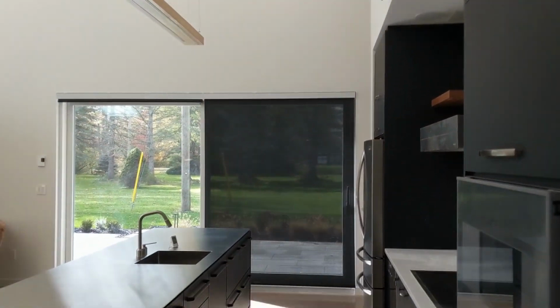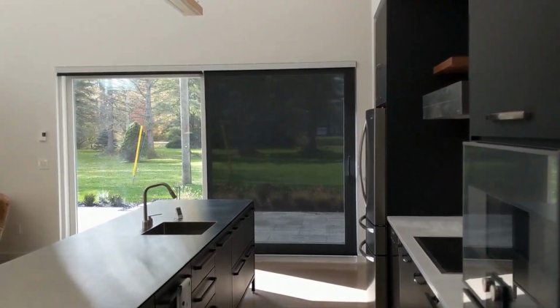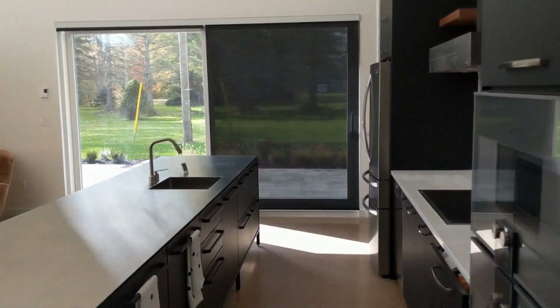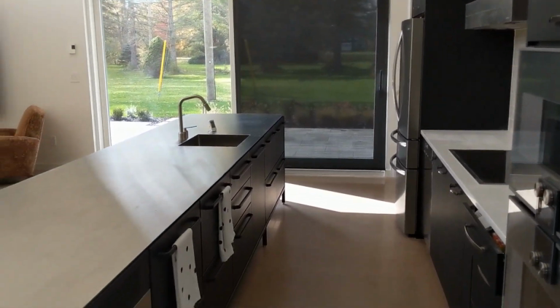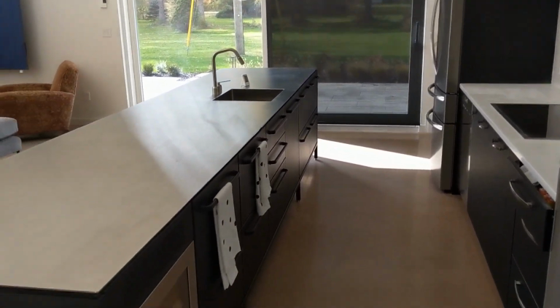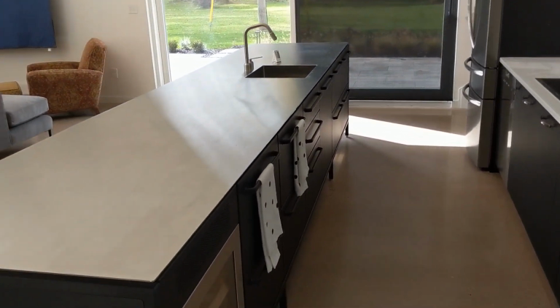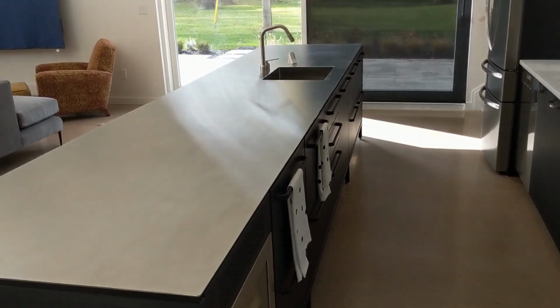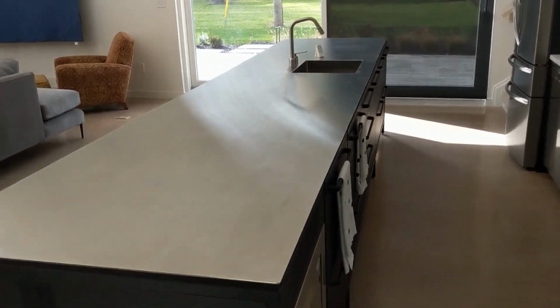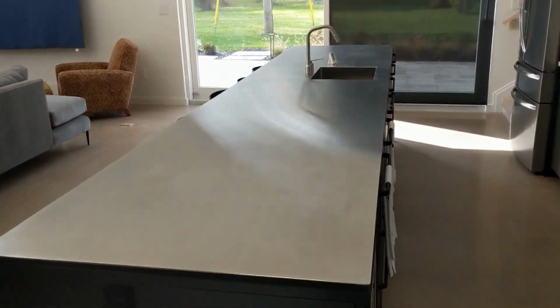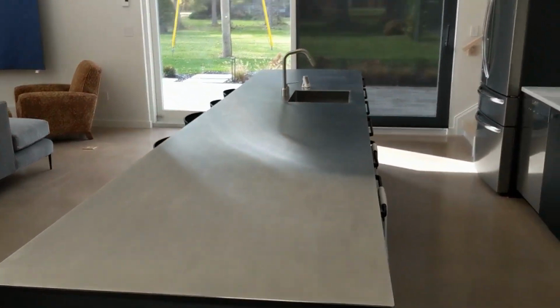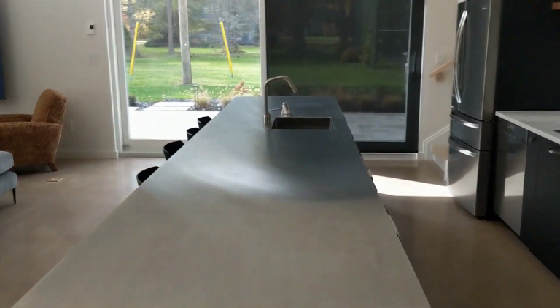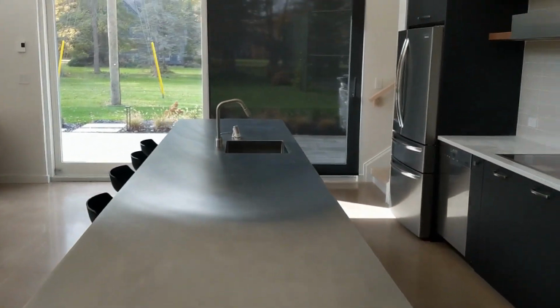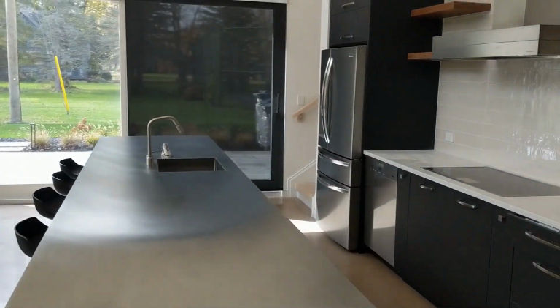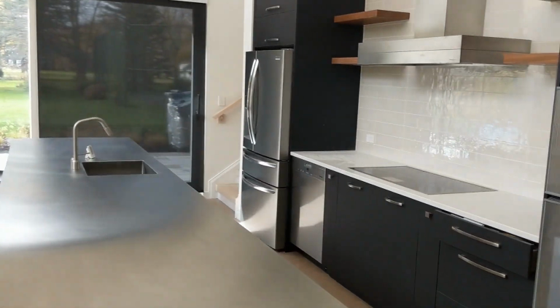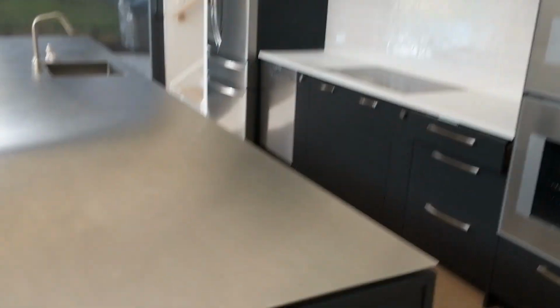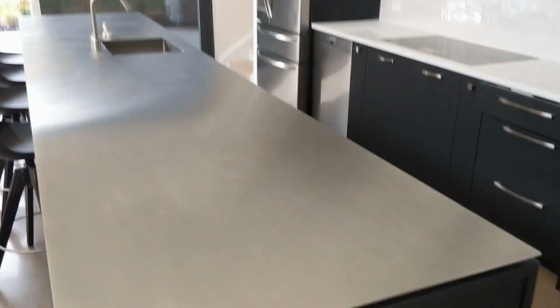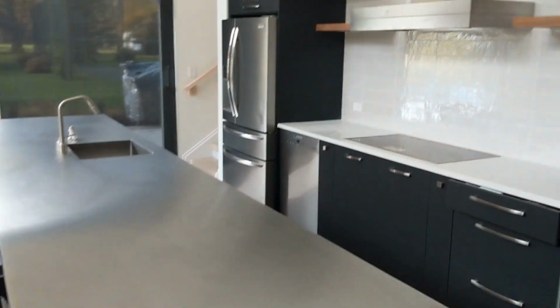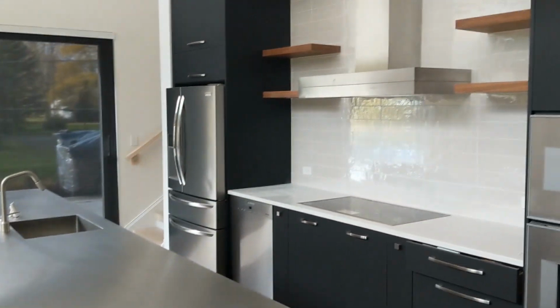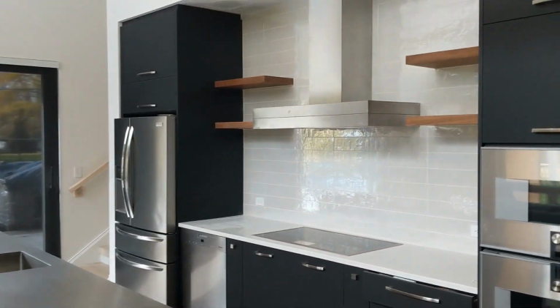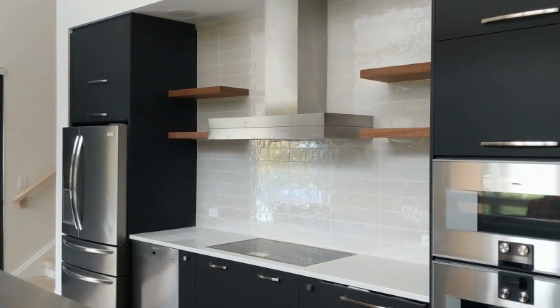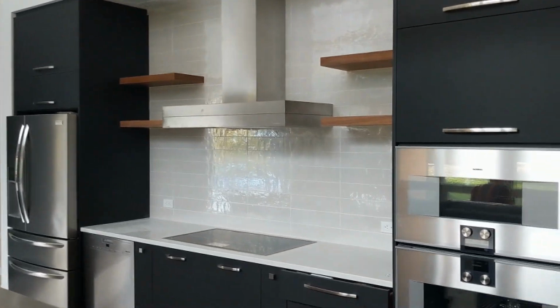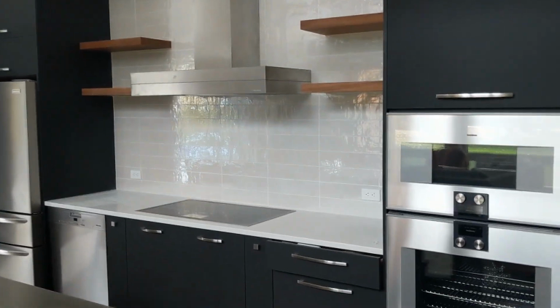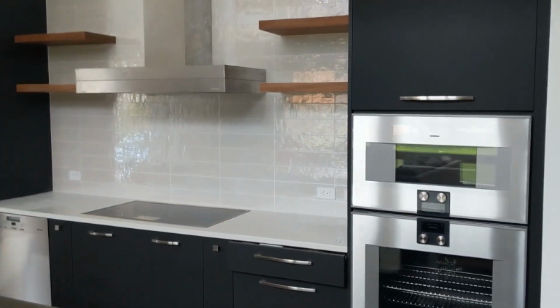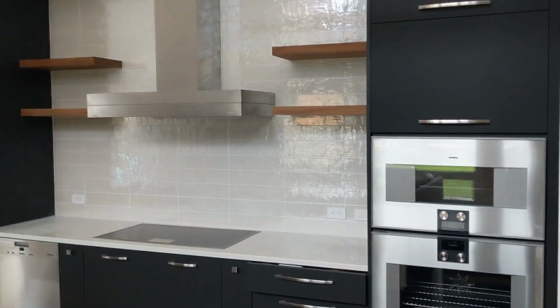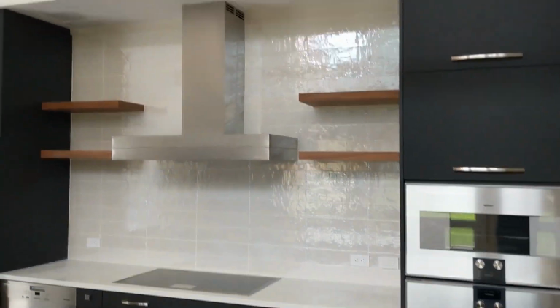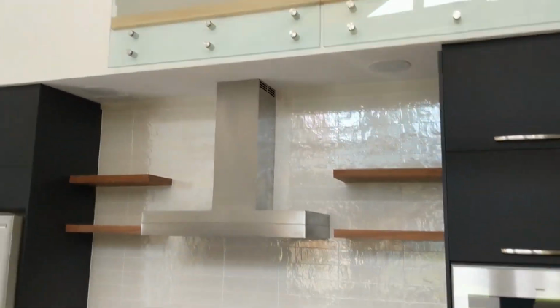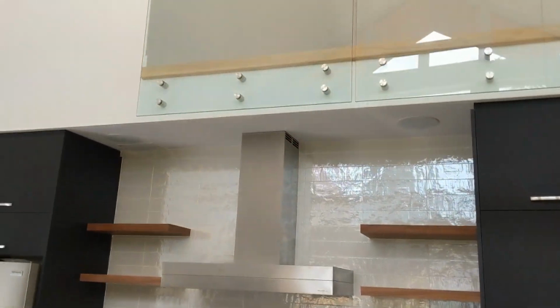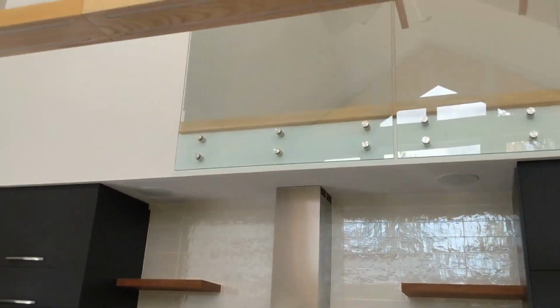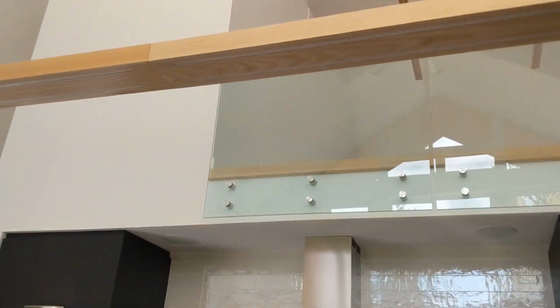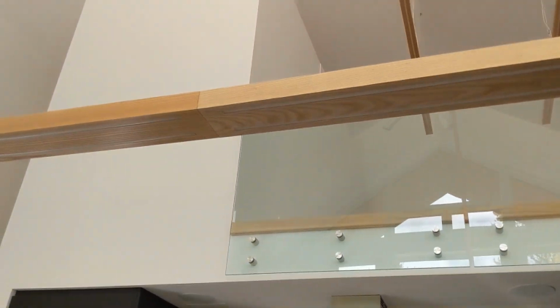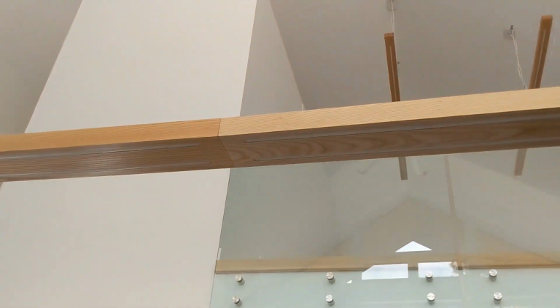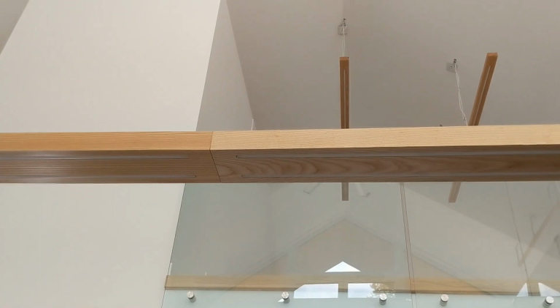Coming into the main space, there's a little dining area — it's one large open area with a two-story height. There's a large slider leading right out to the patio. The kitchen island is by VIP Systems, and the space opens up to the loft above.